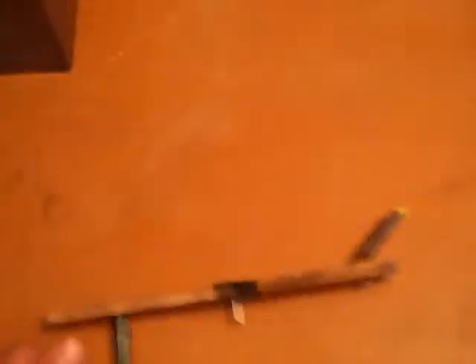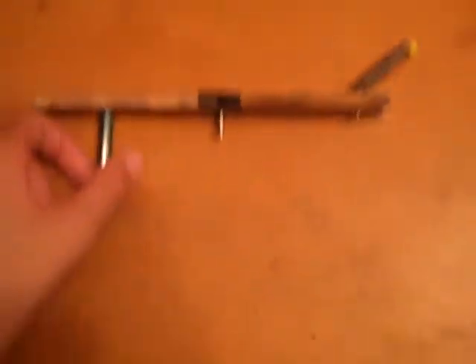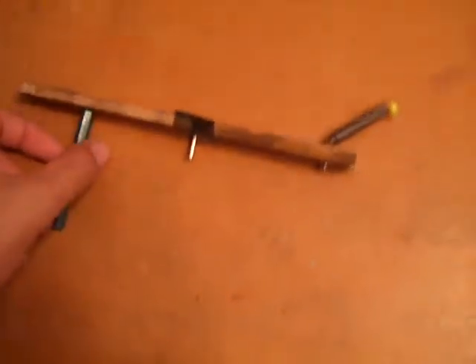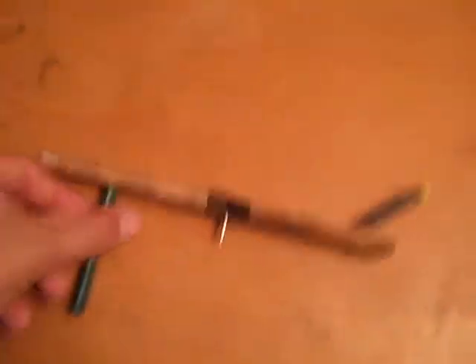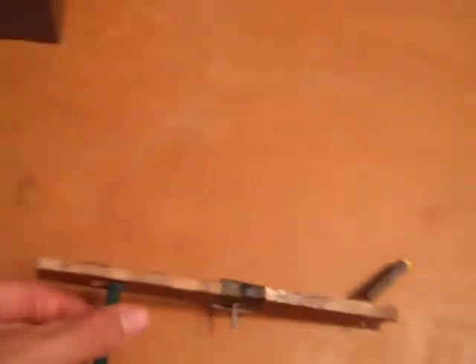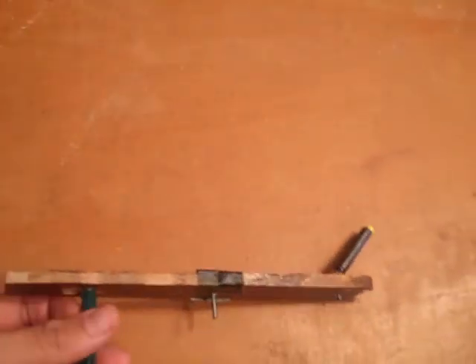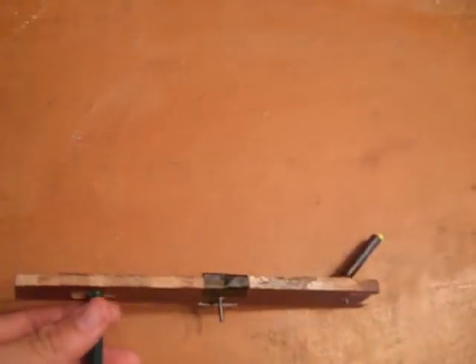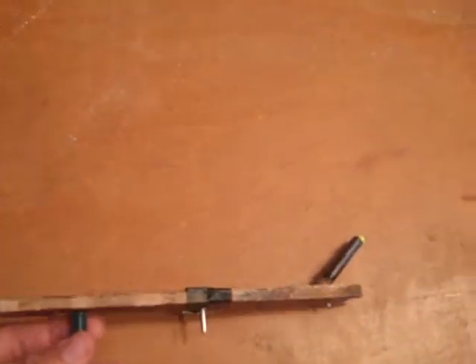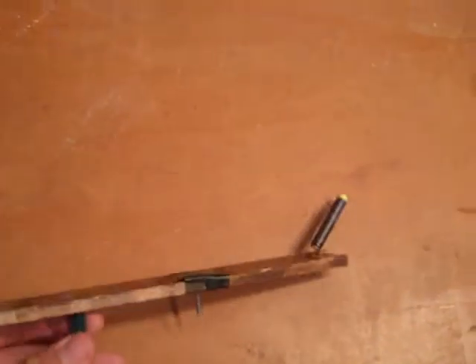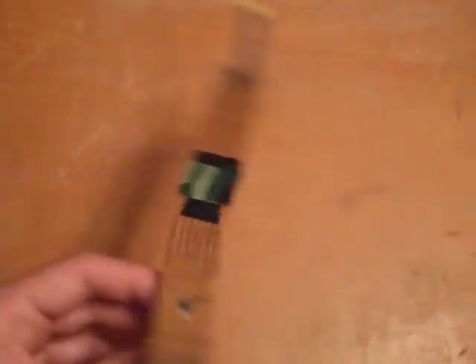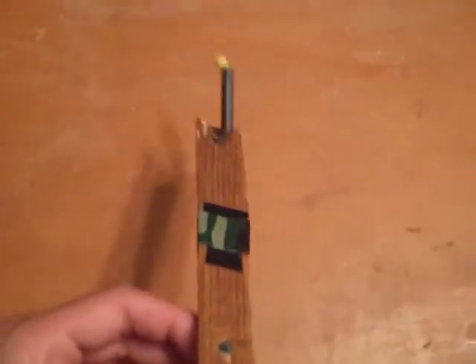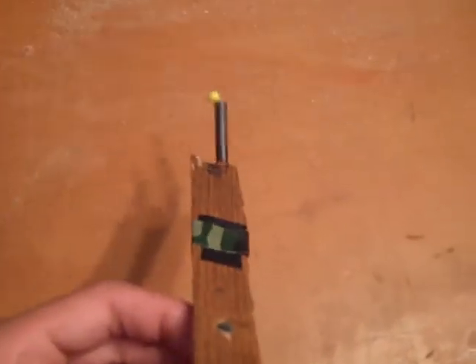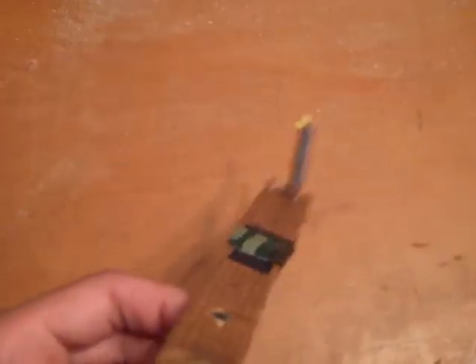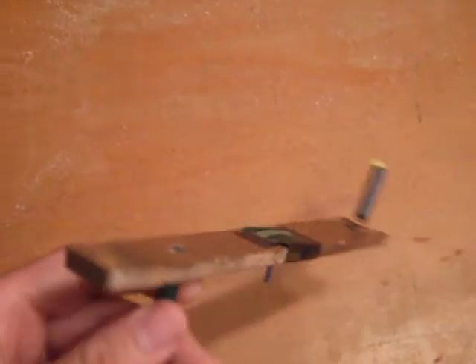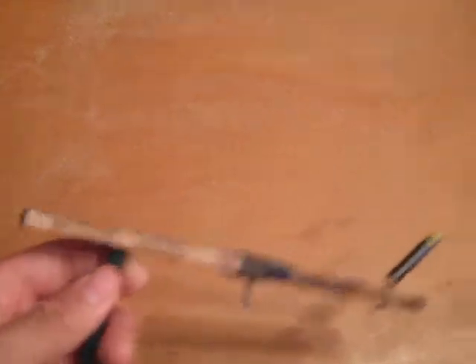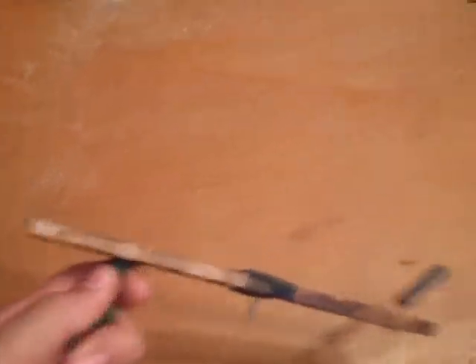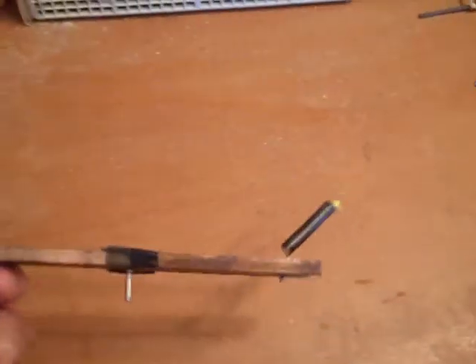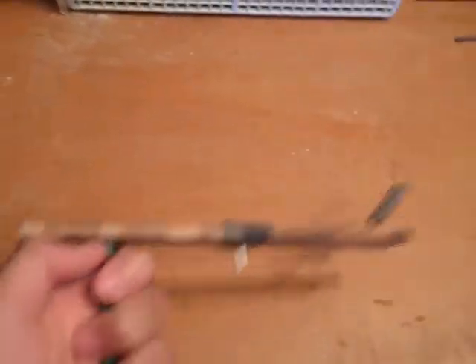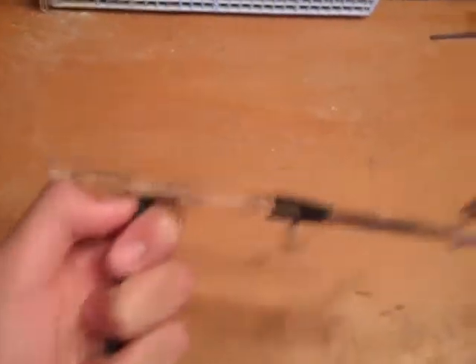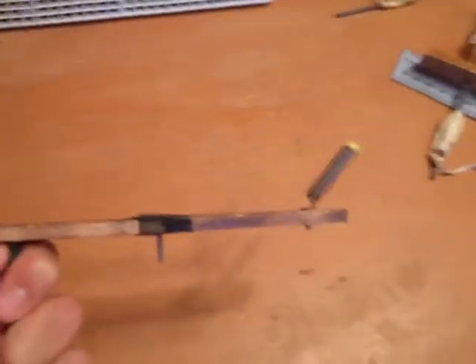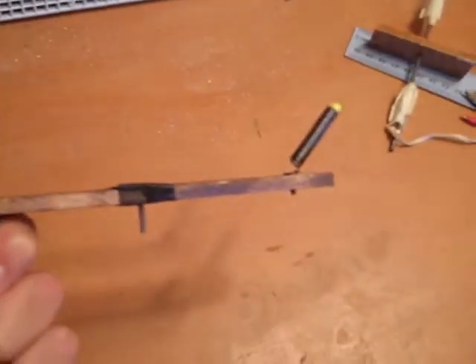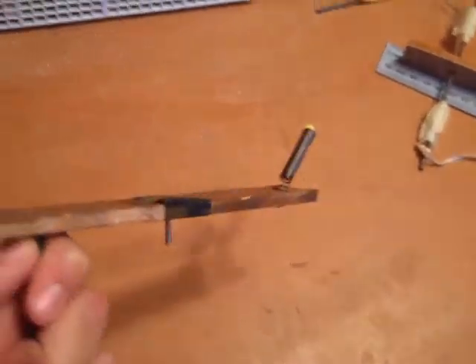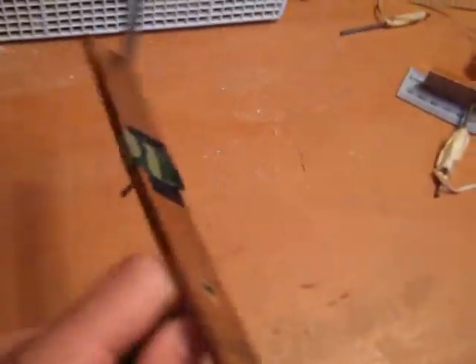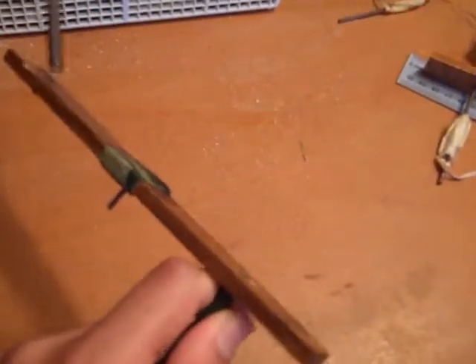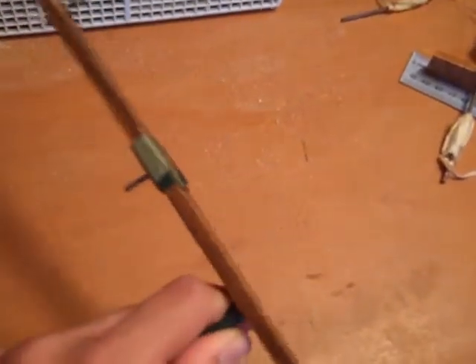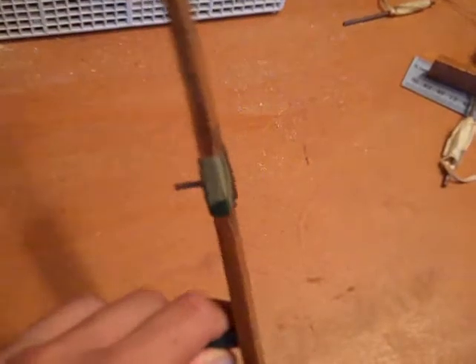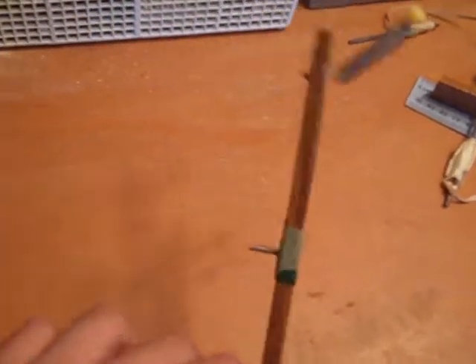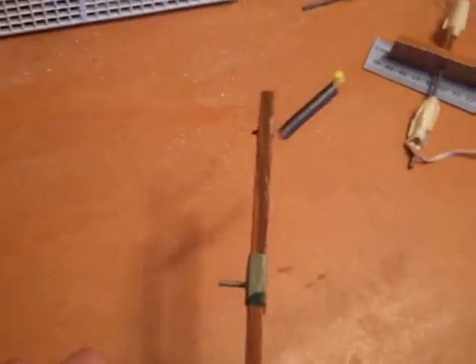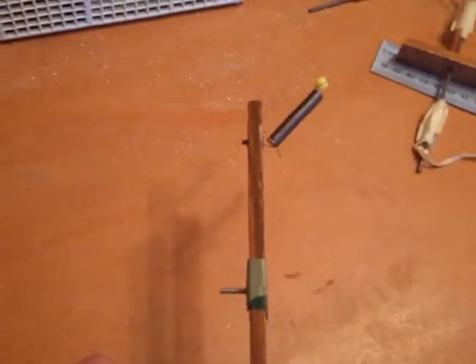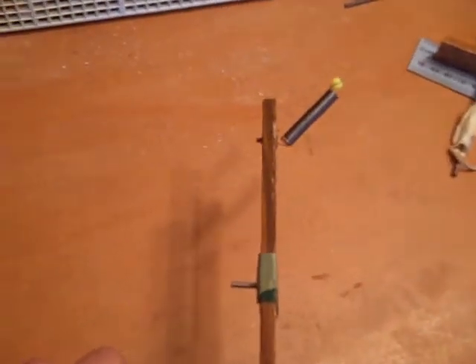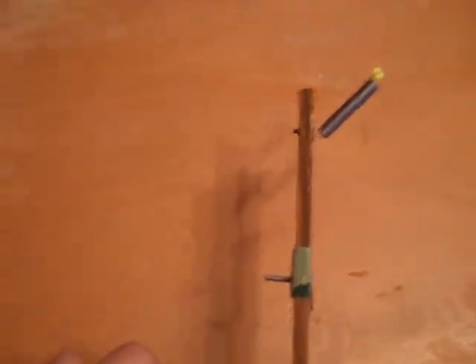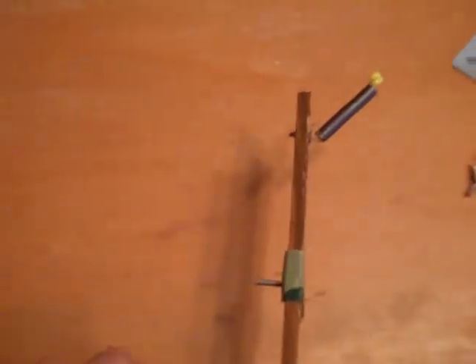Hi there. Today I have a homemade BB catapult thing — another tutorial video, not really too detailed though.